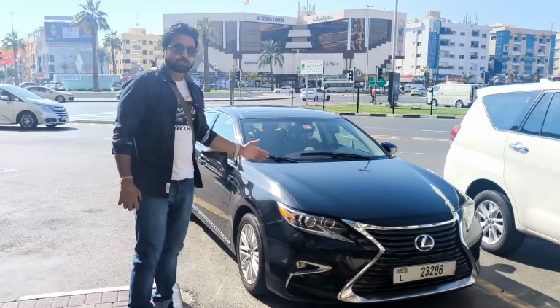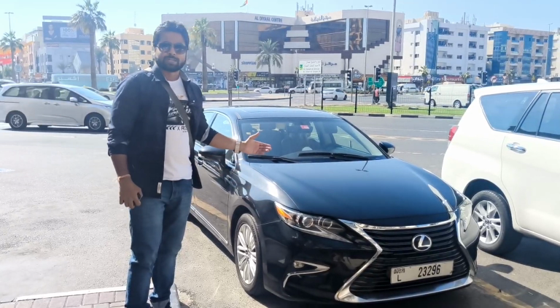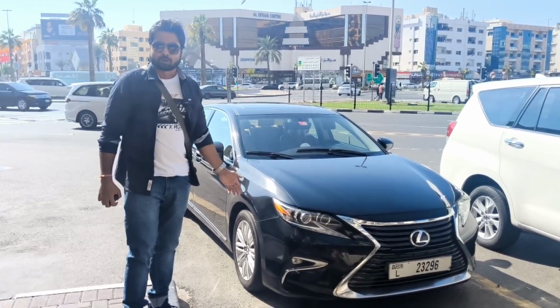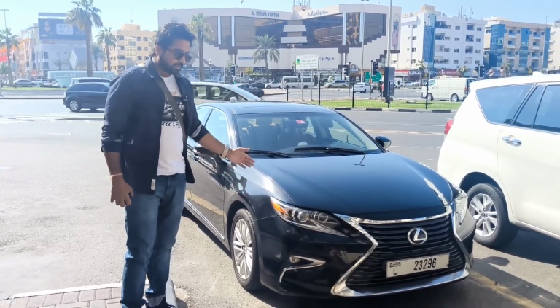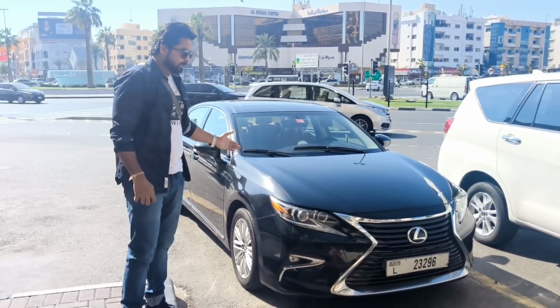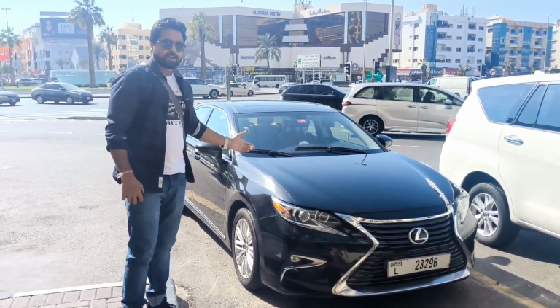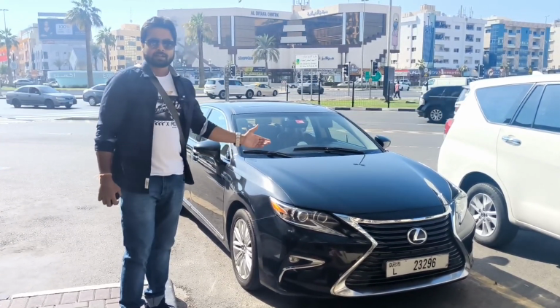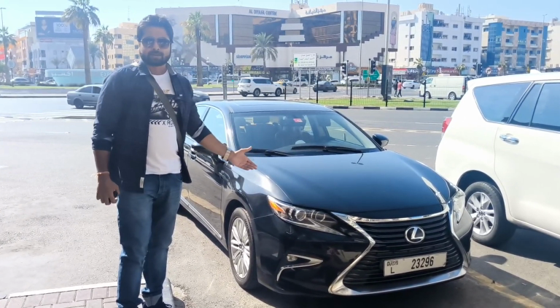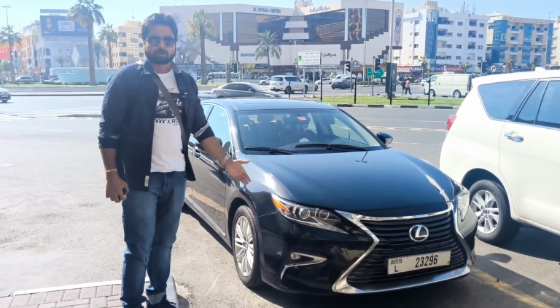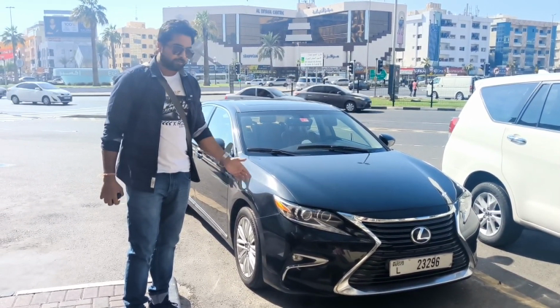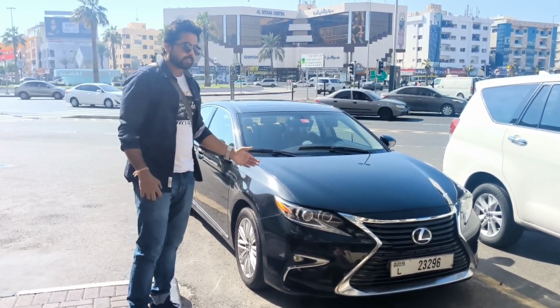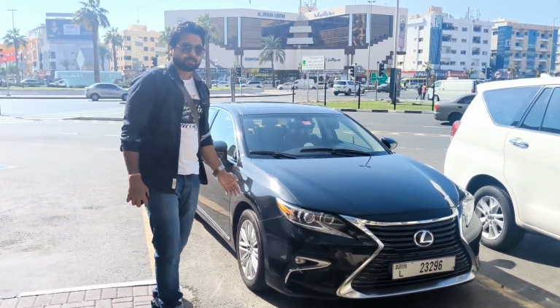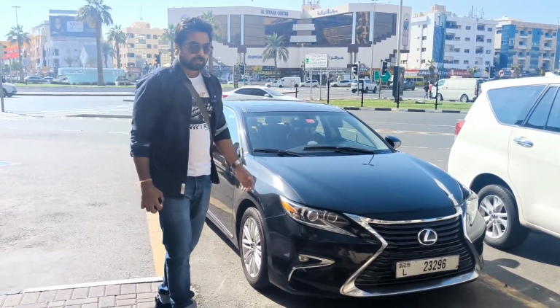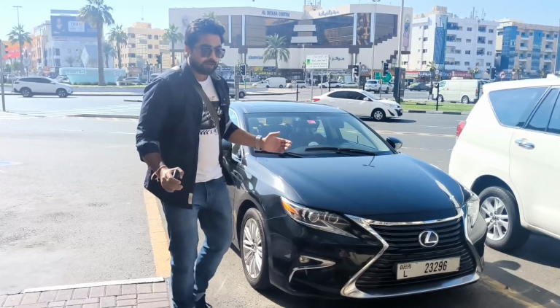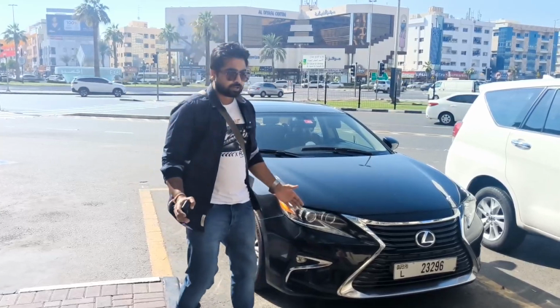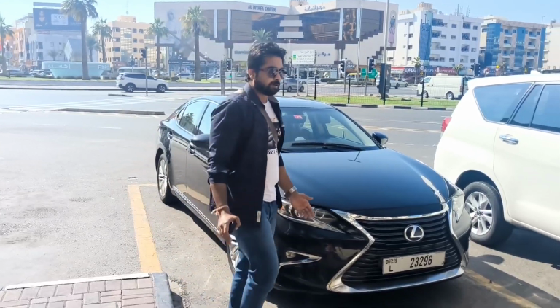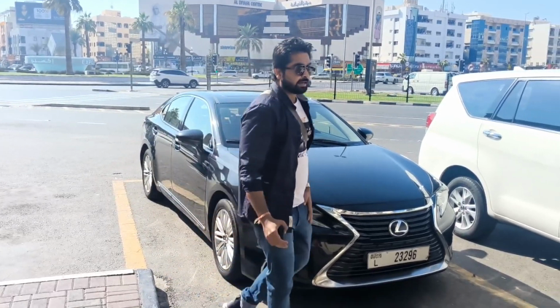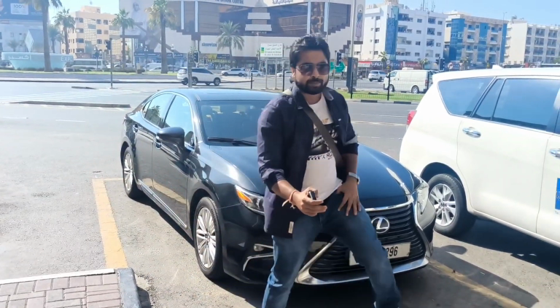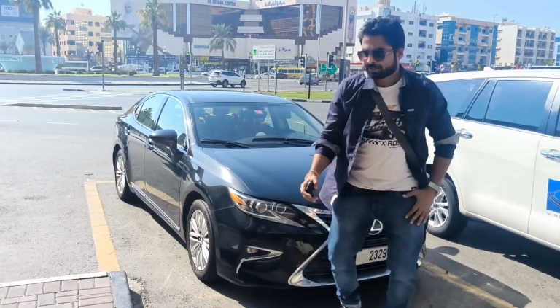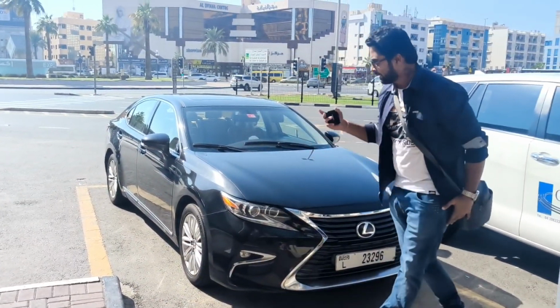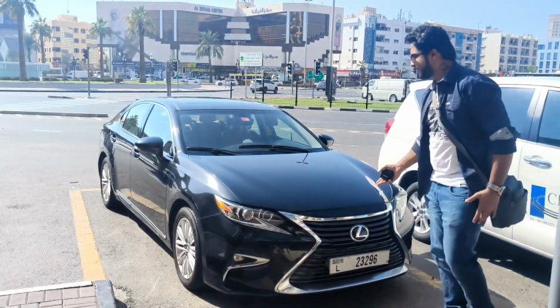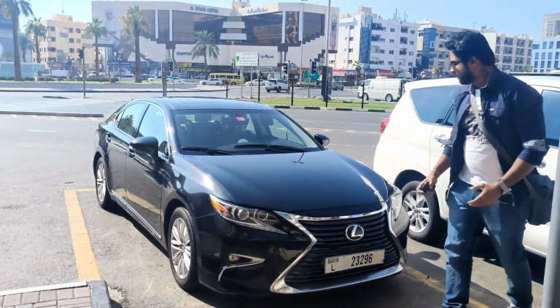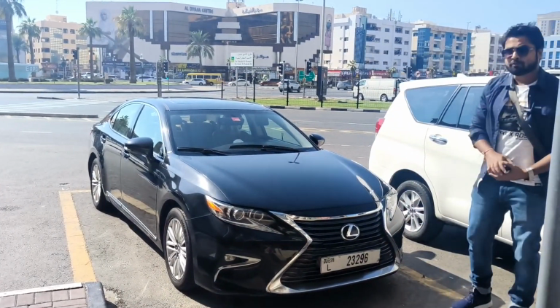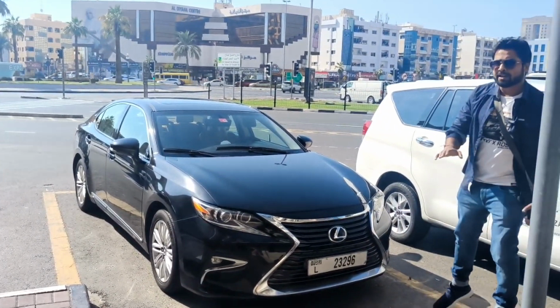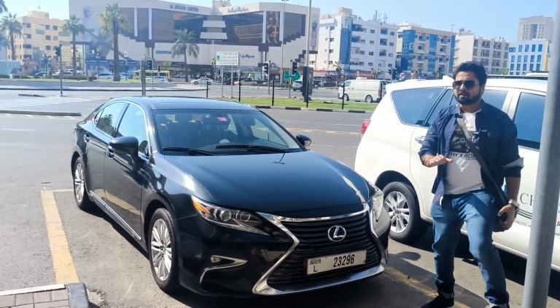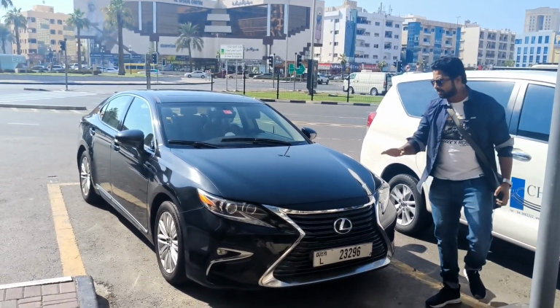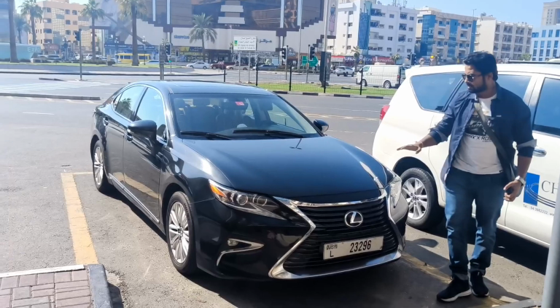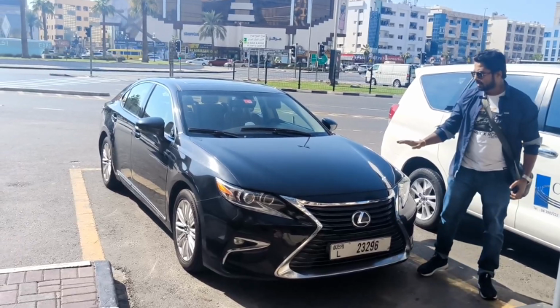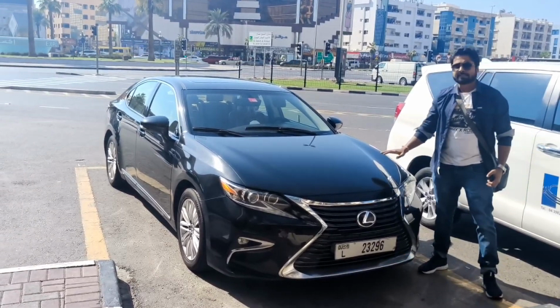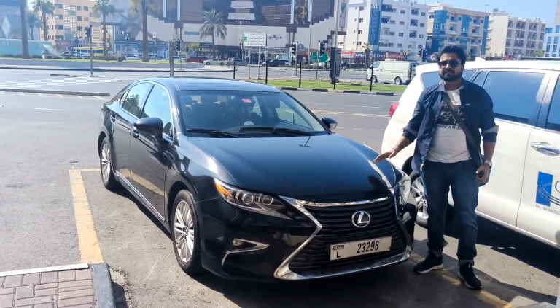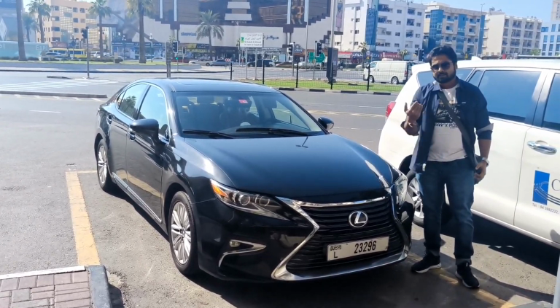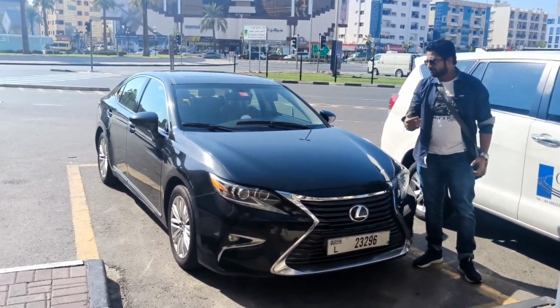This is a 2018 model. Just now we came back to our hotel and we have experienced a very good comfort and high speed combination in this package. It's a very luxurious car, Lexus ES 350.